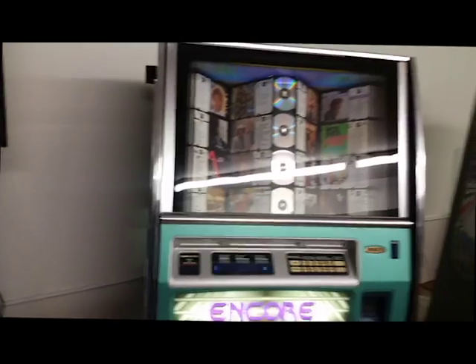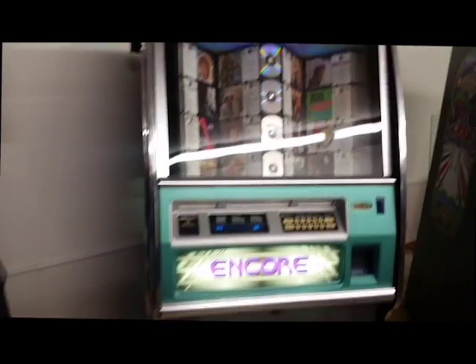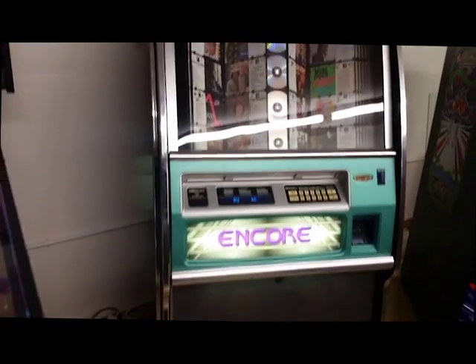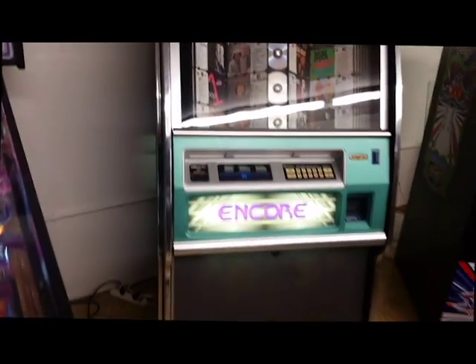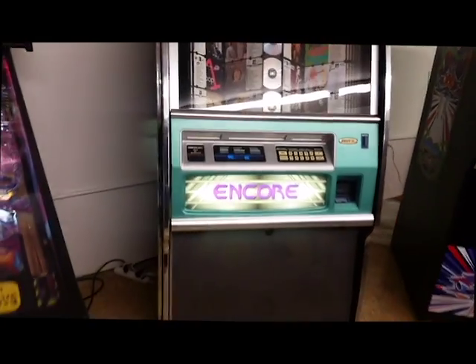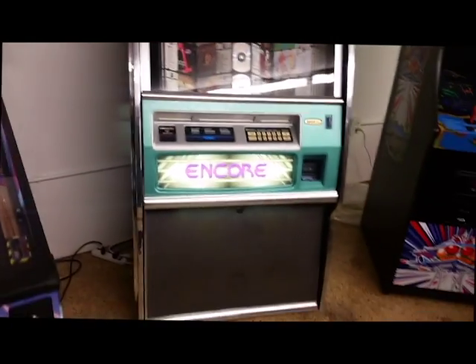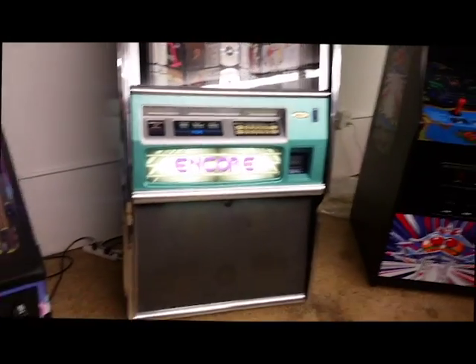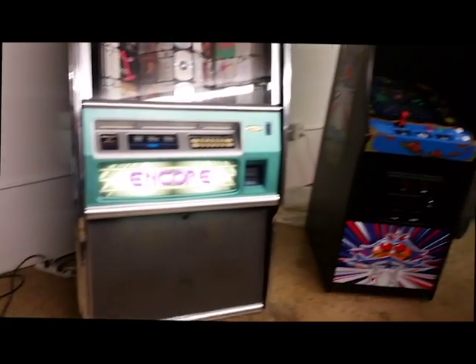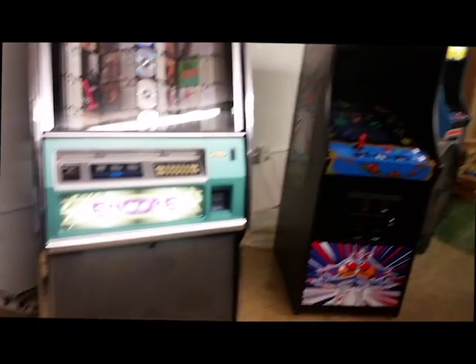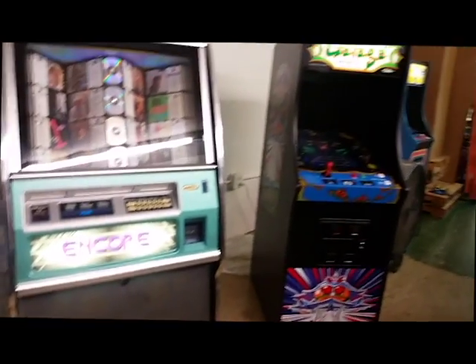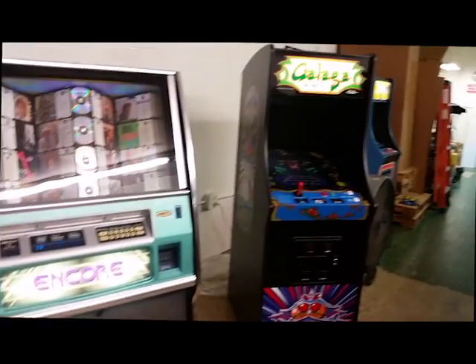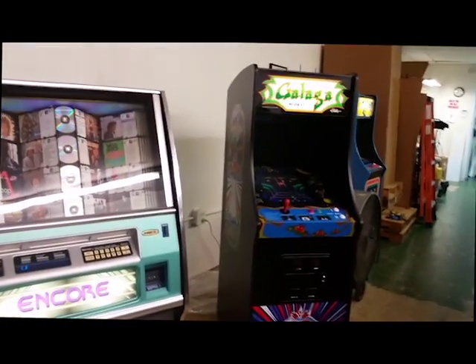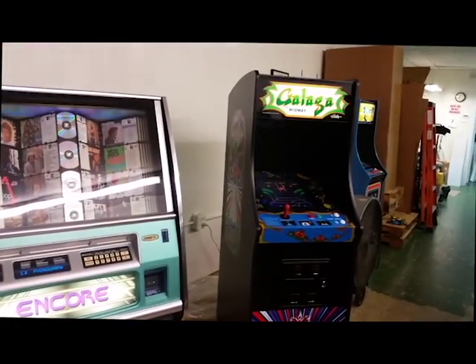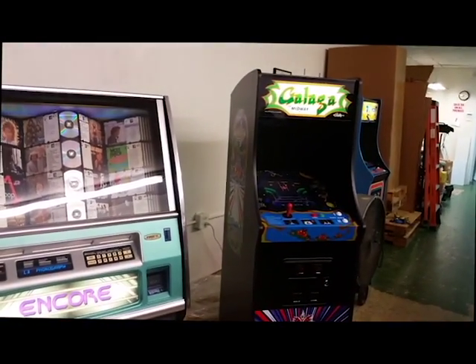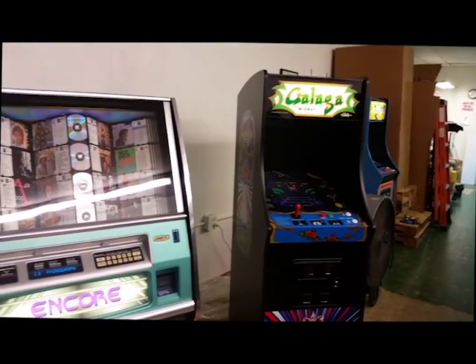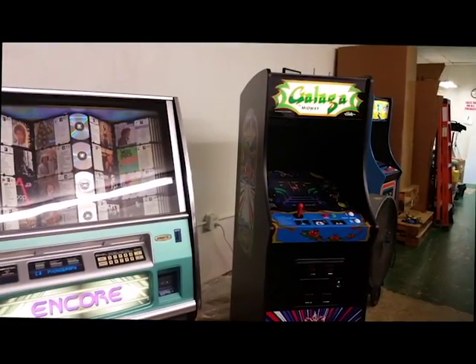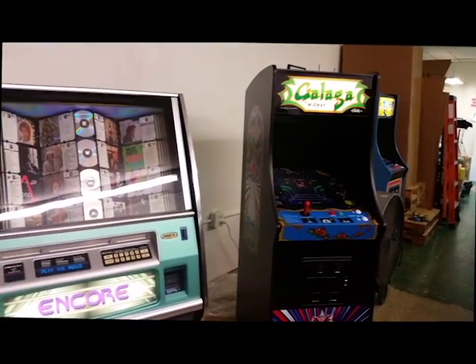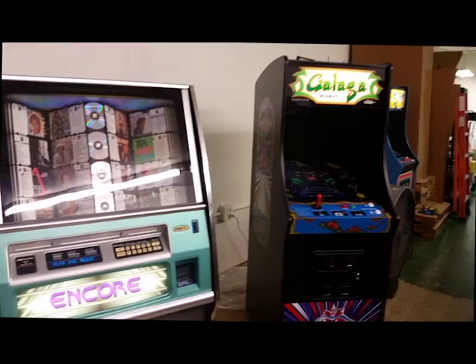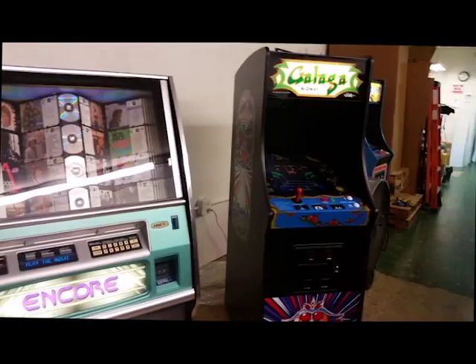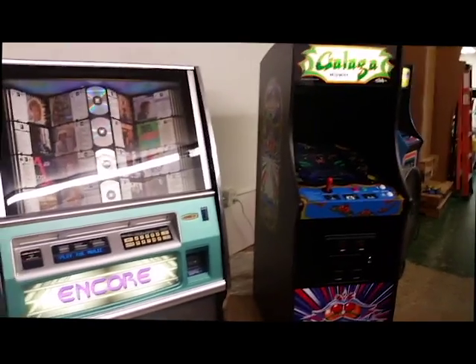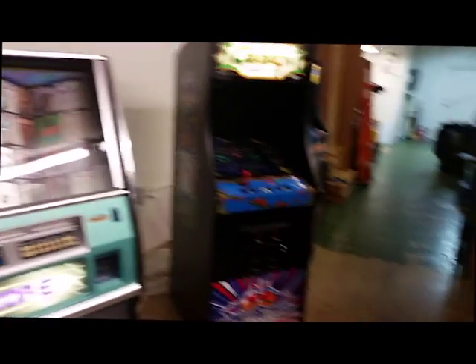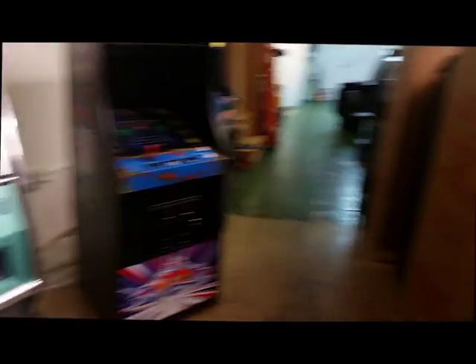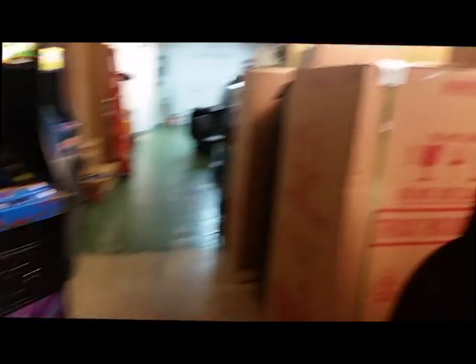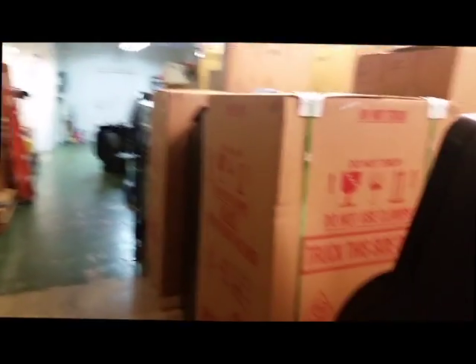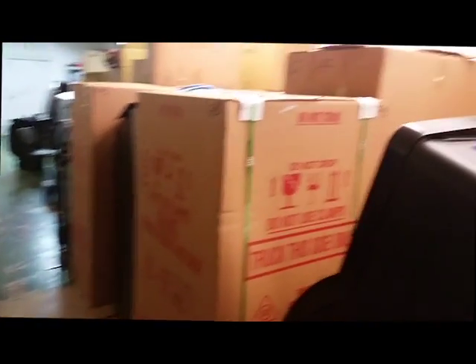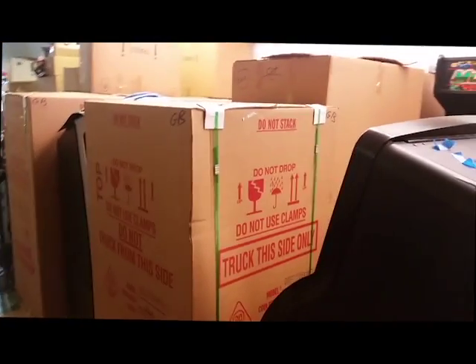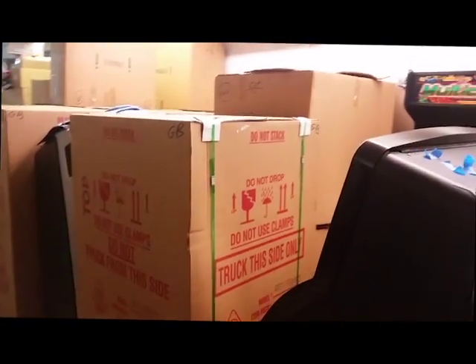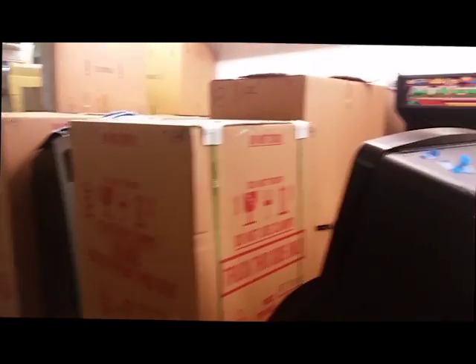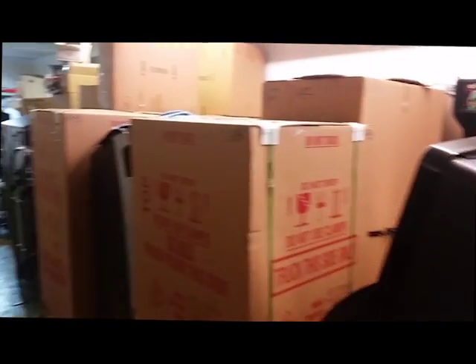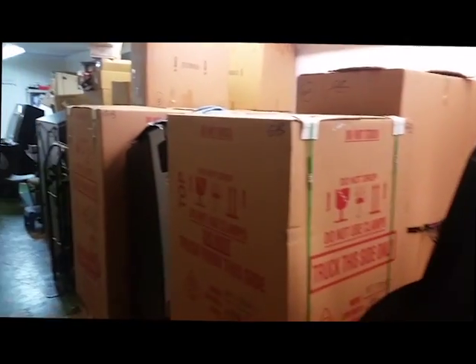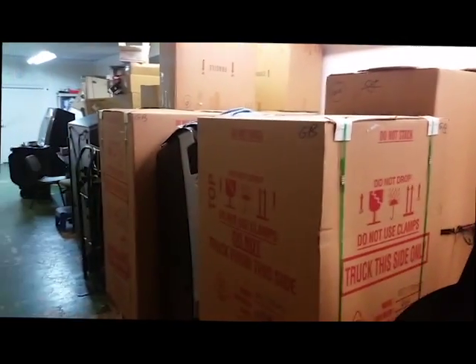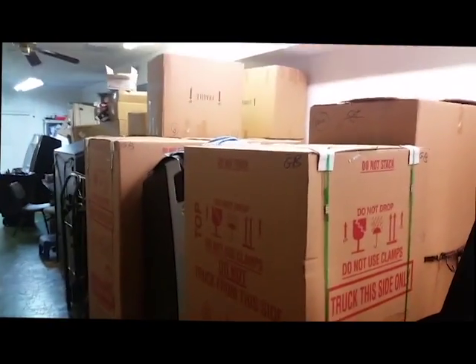Here's another Roe Encore. Galaga, Miss Pac-Man, and a load of Stern boxes back here.